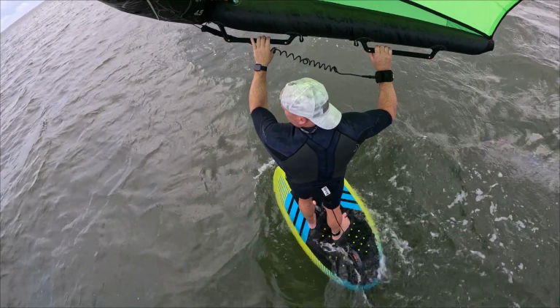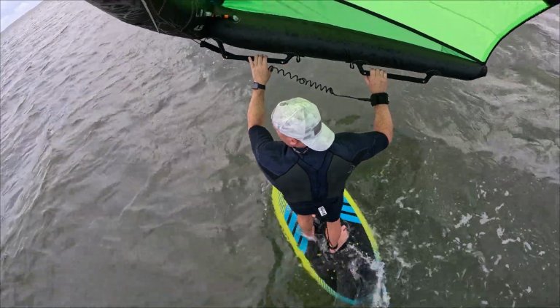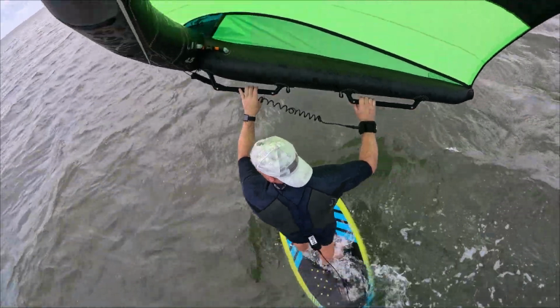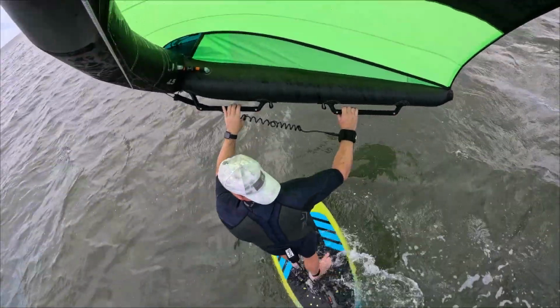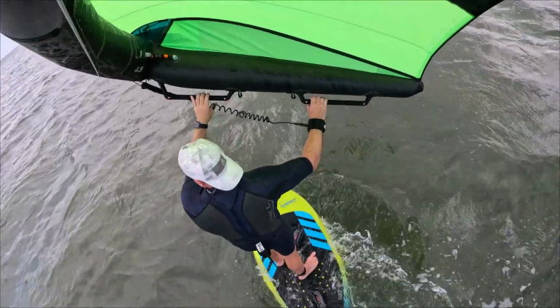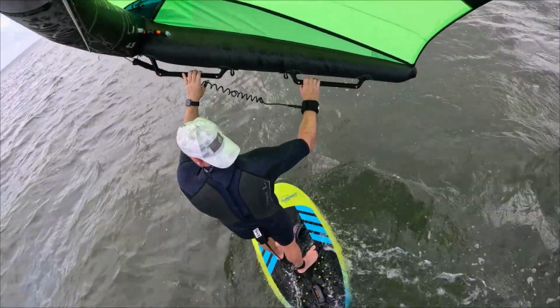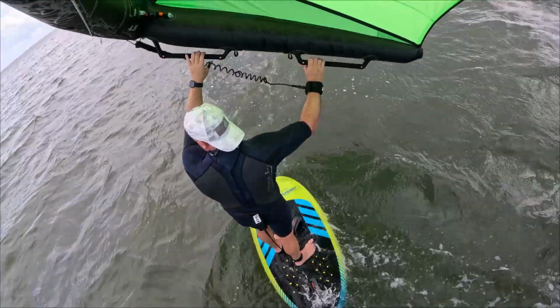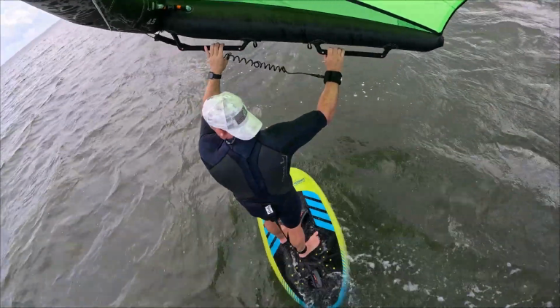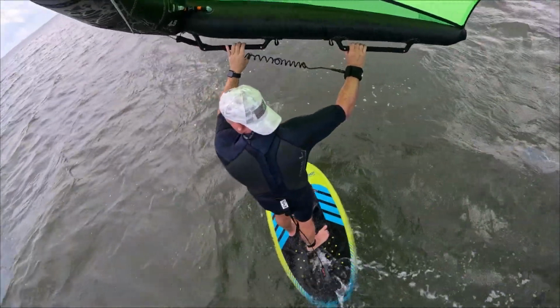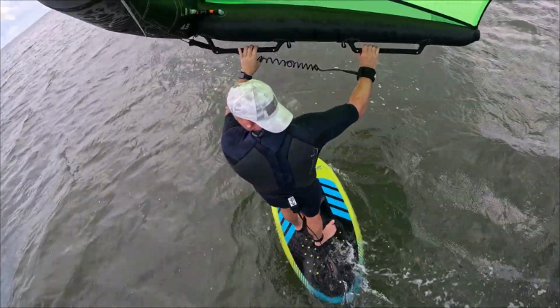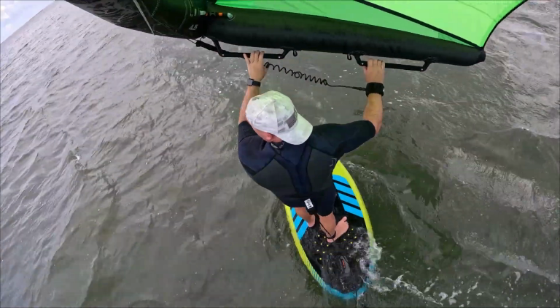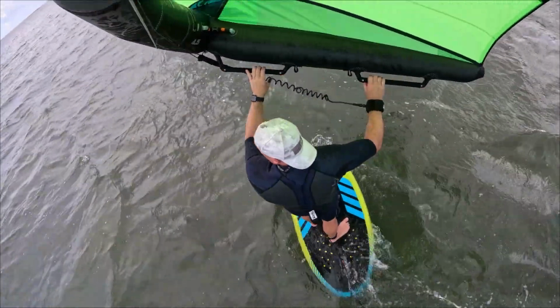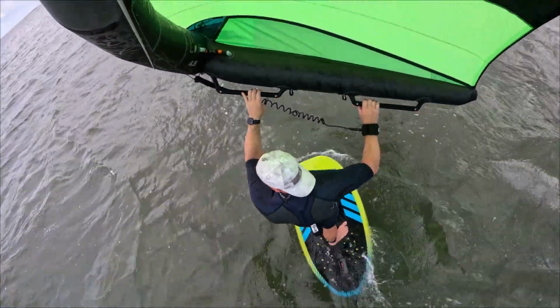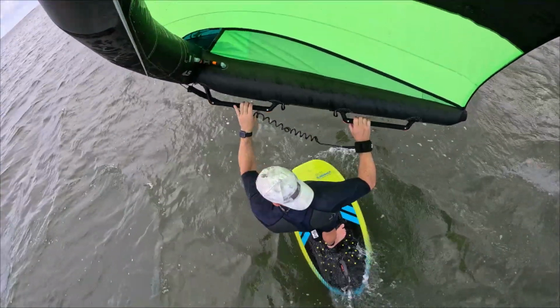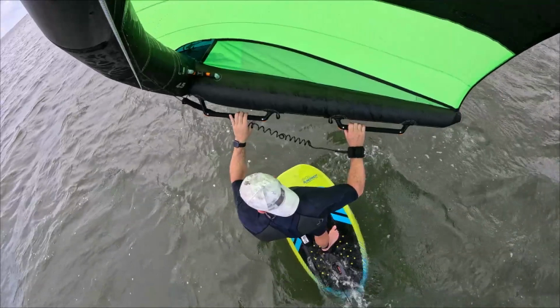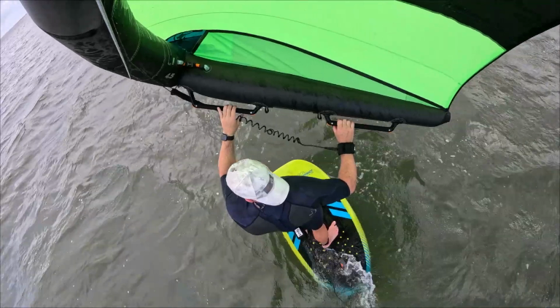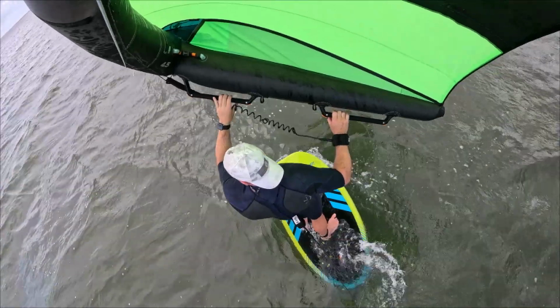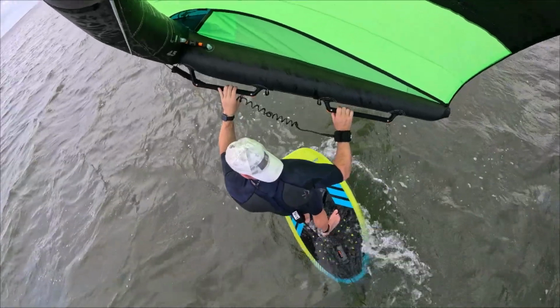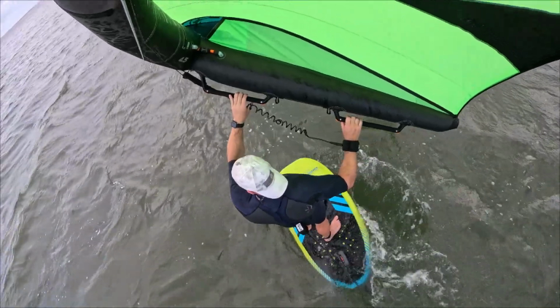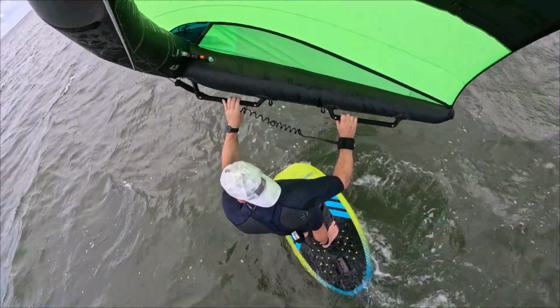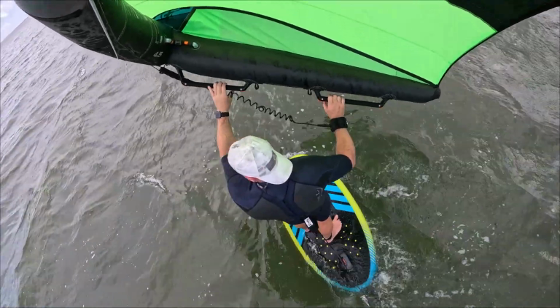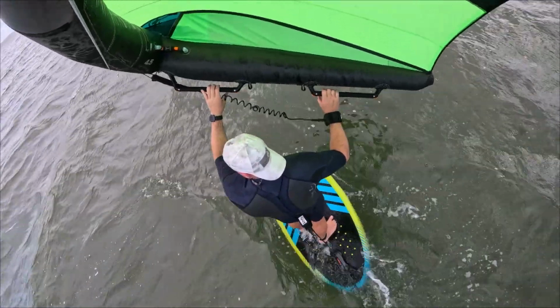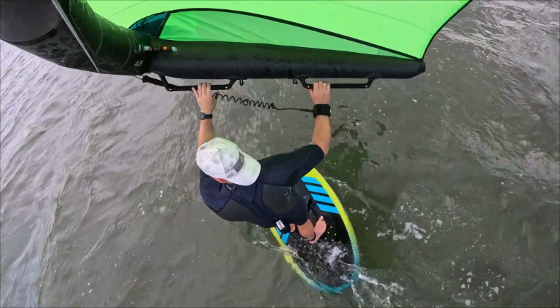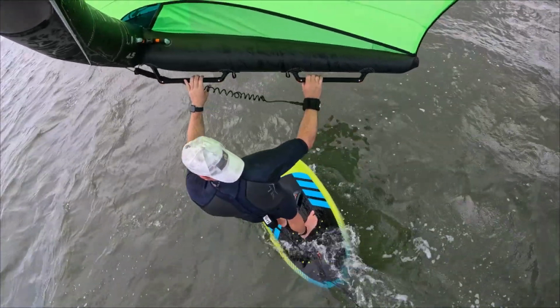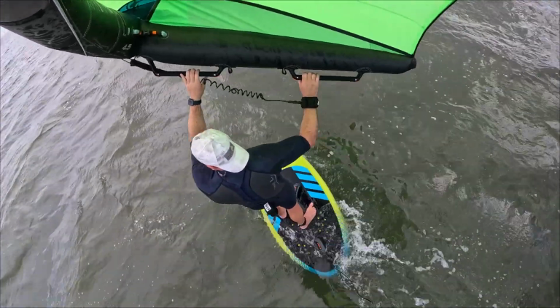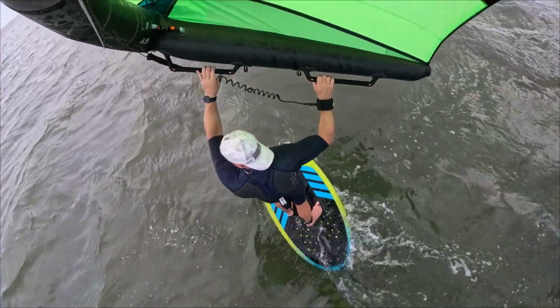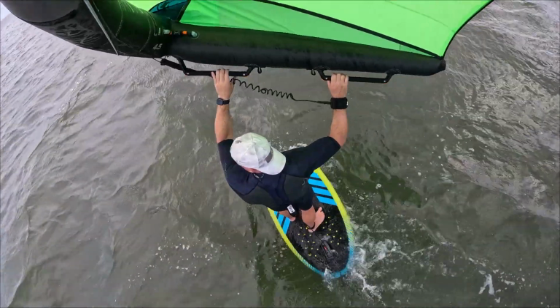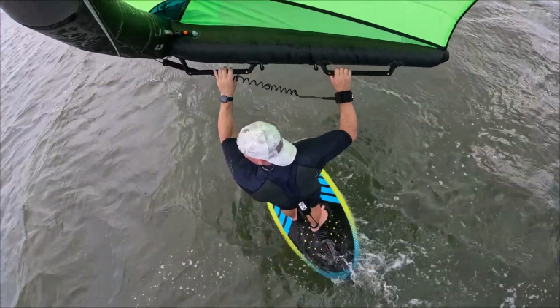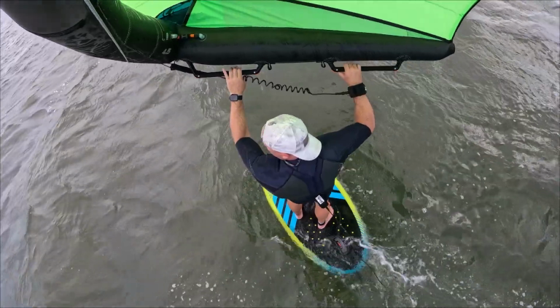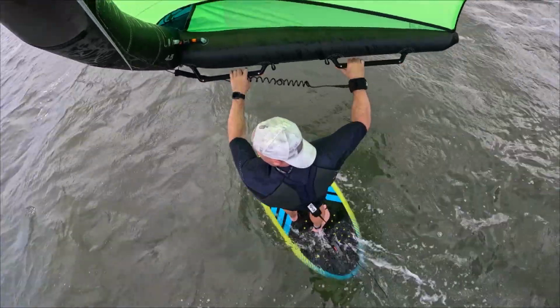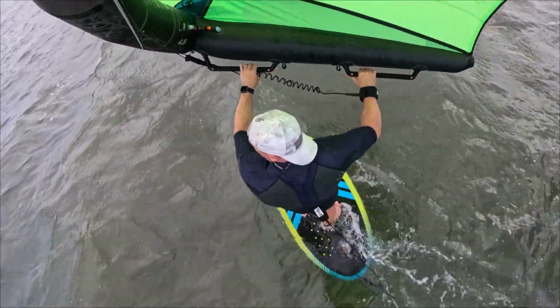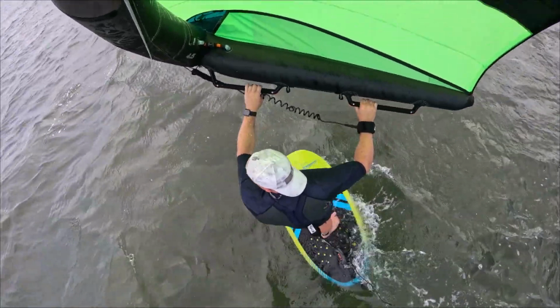Hey there, this is Dean with People Creative, and for a while now I've been thinking I really want to wing in light winds with a really small wing, or as small a wing as possible.